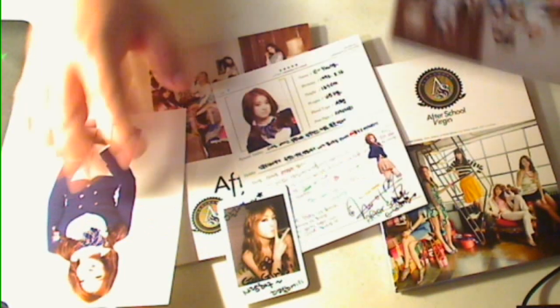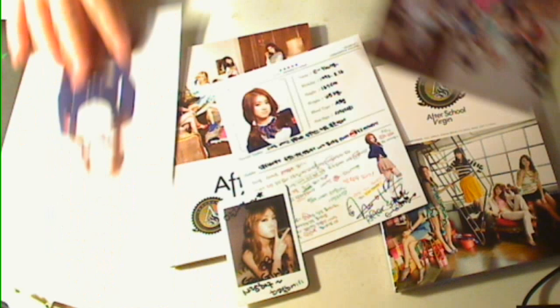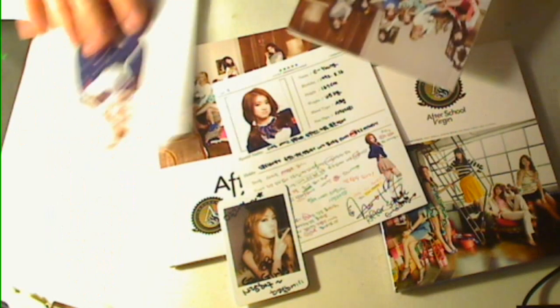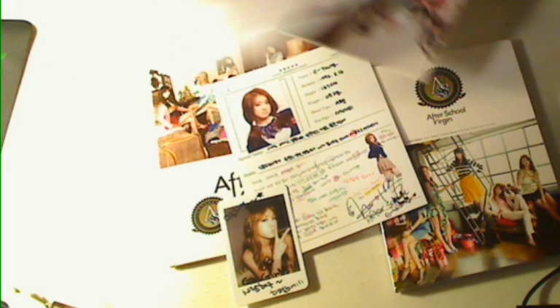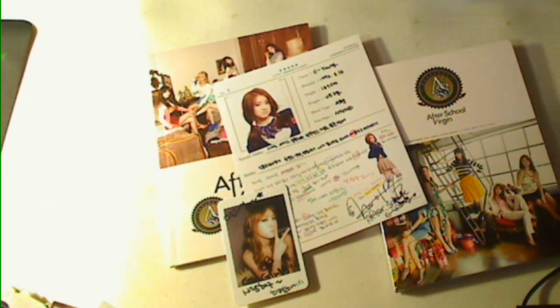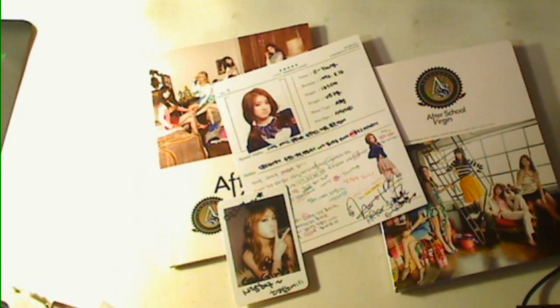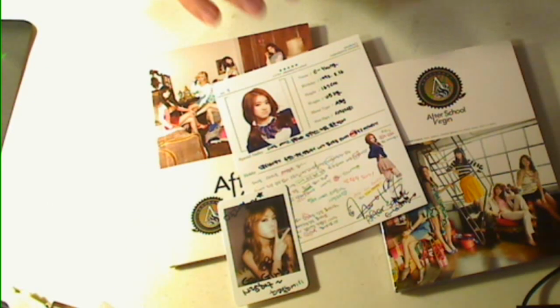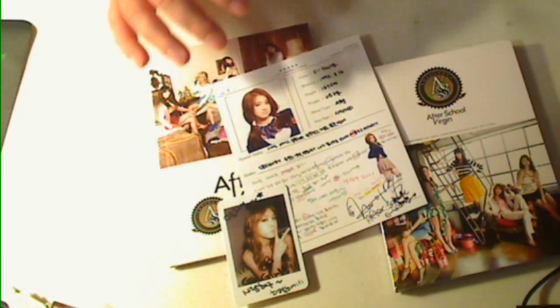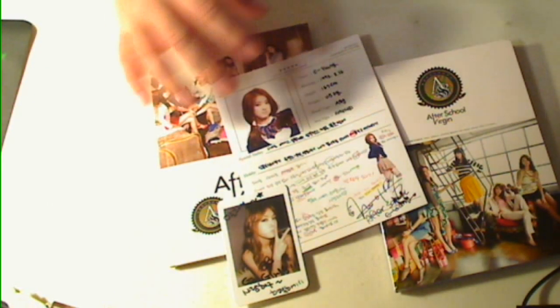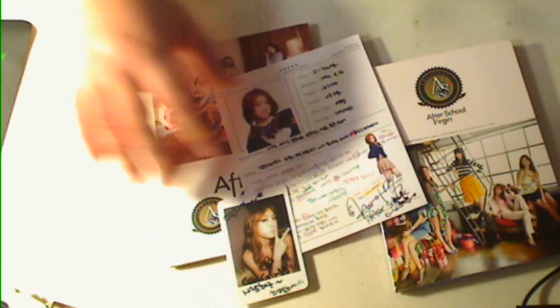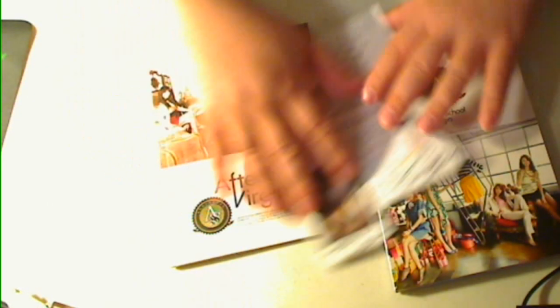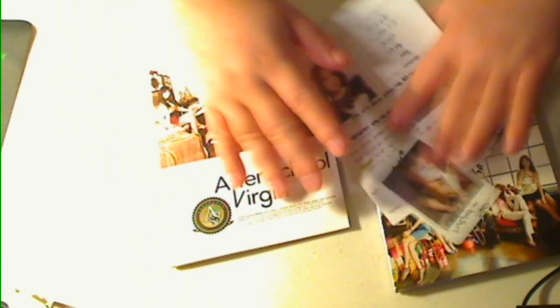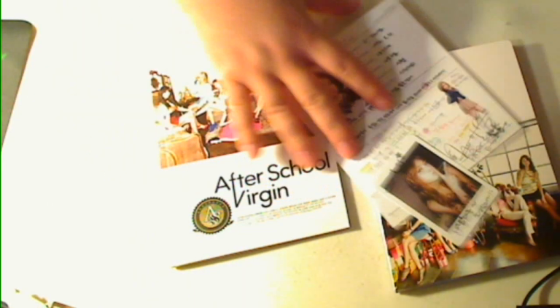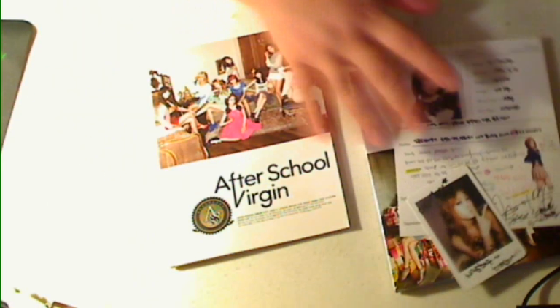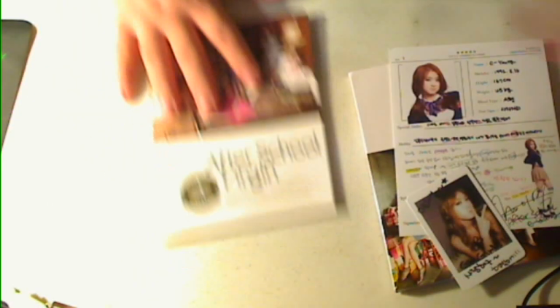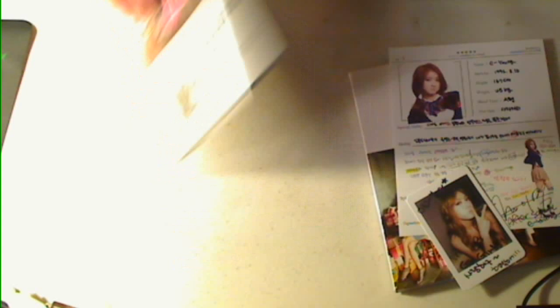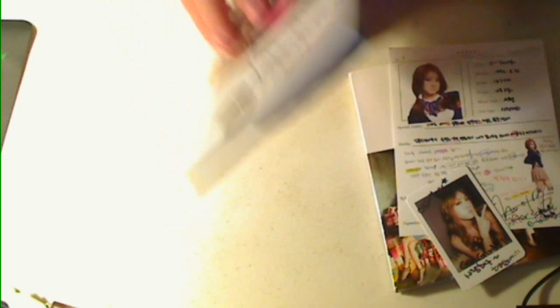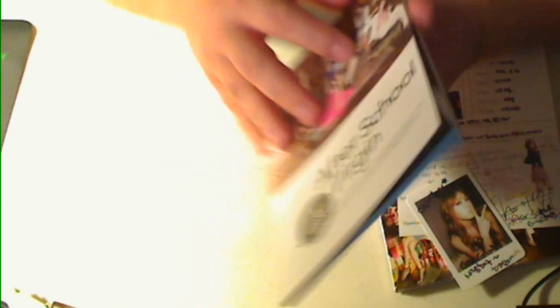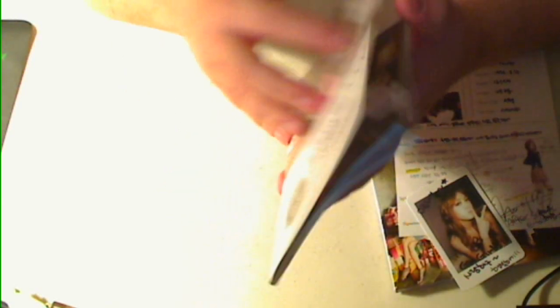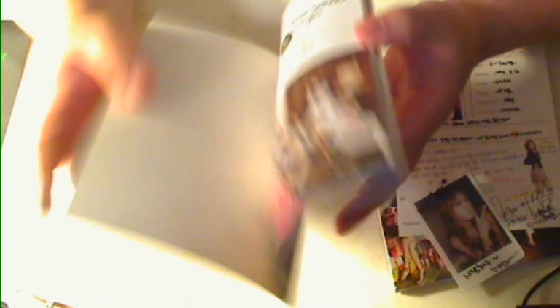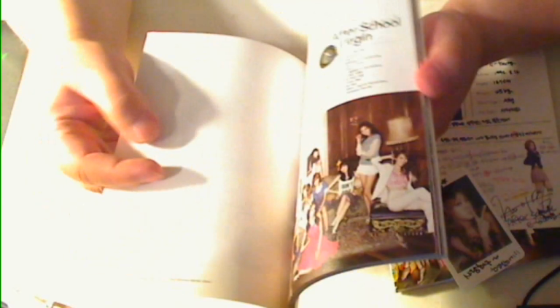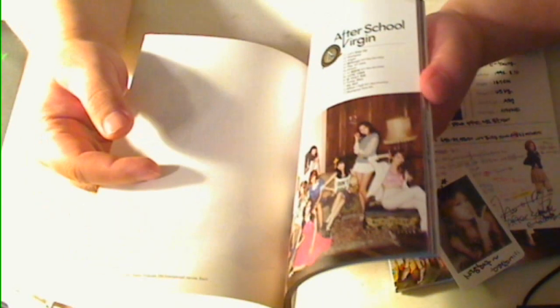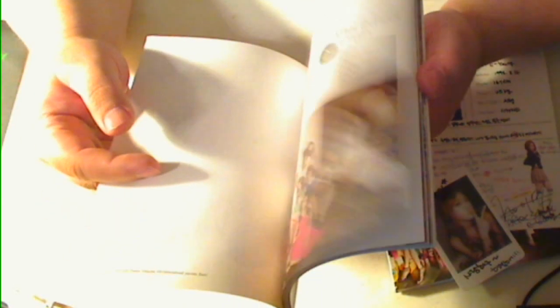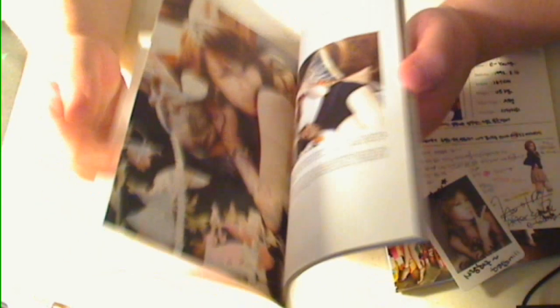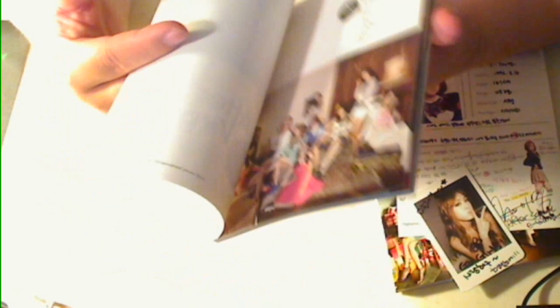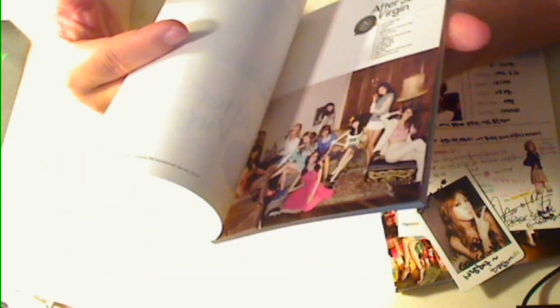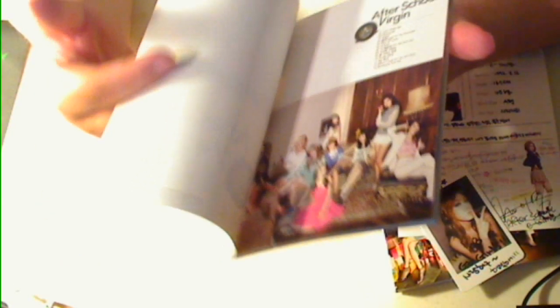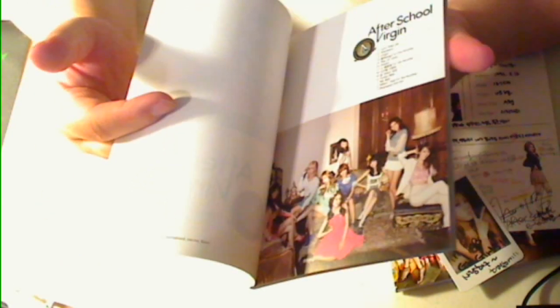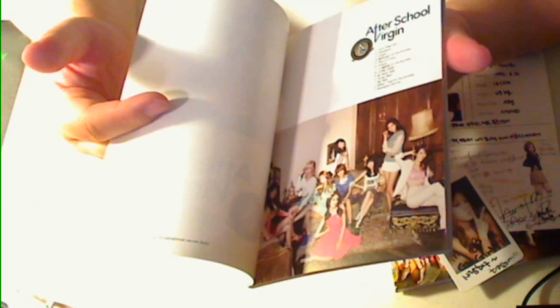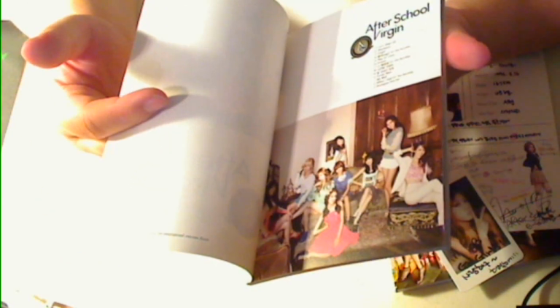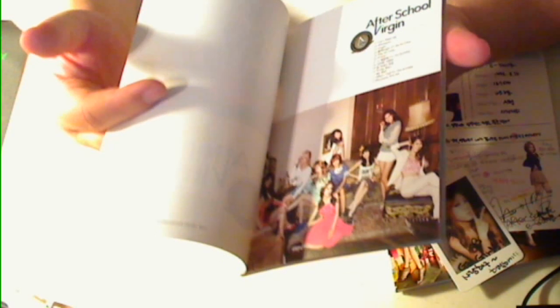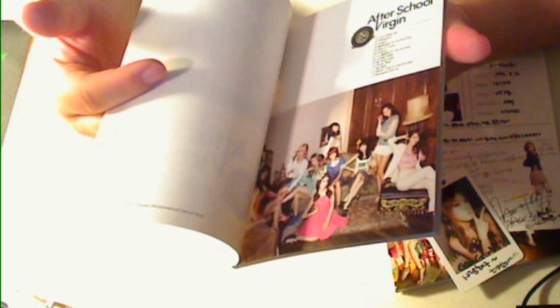So let's take a look at what's in the photo book. As you can see, this is a full CD because there's 13 songs.